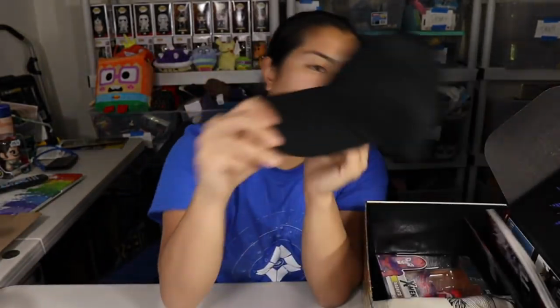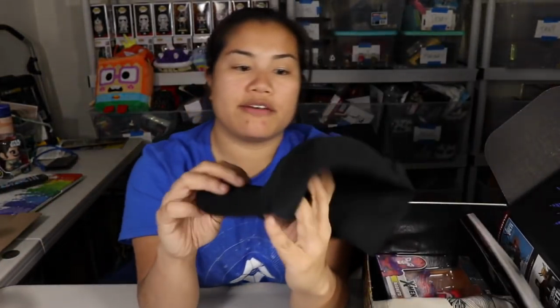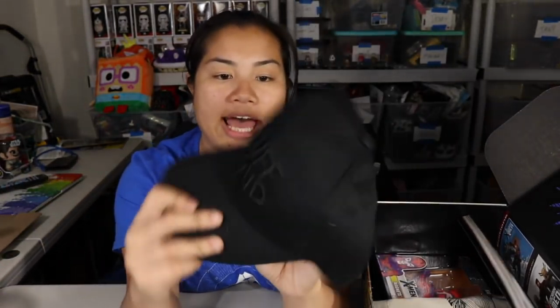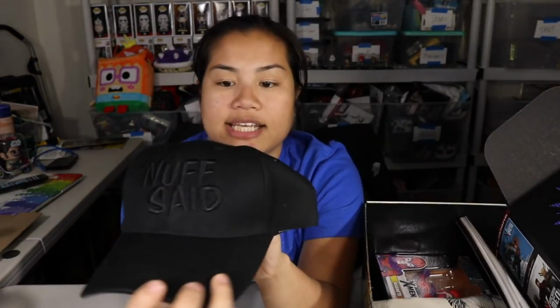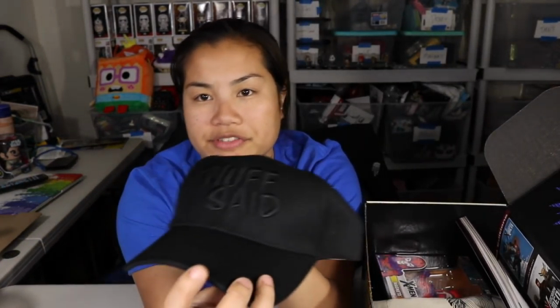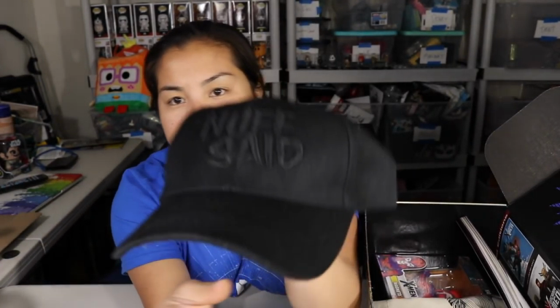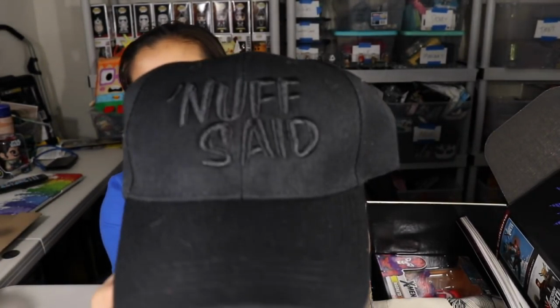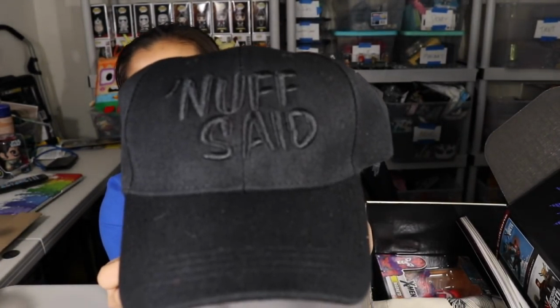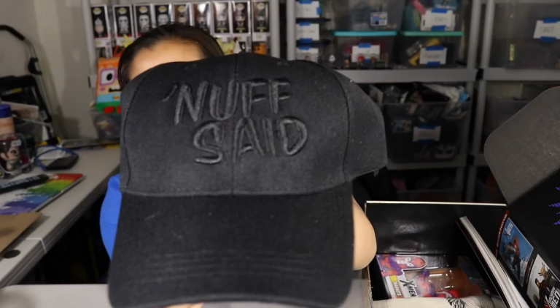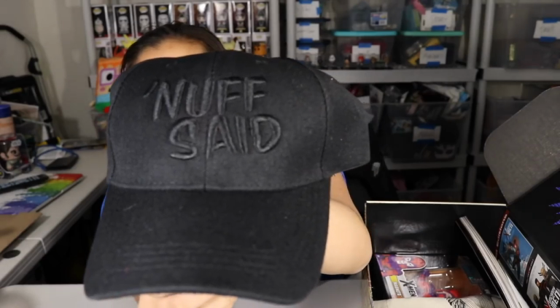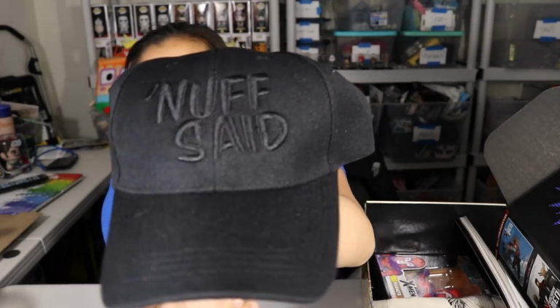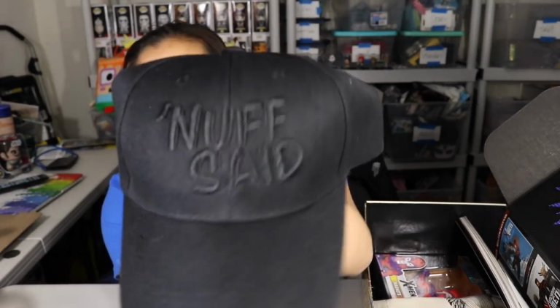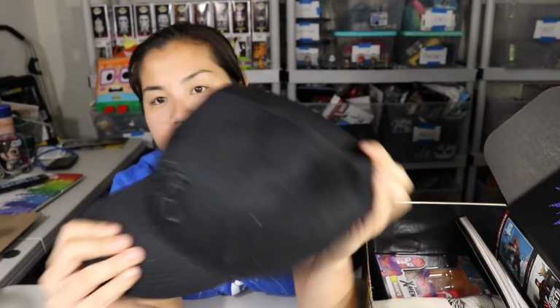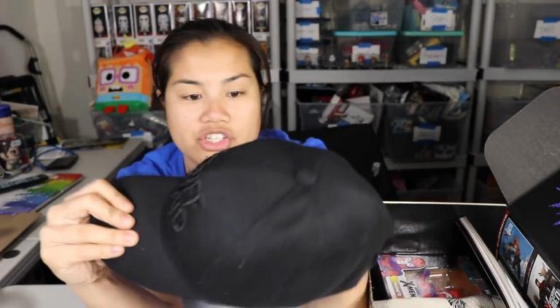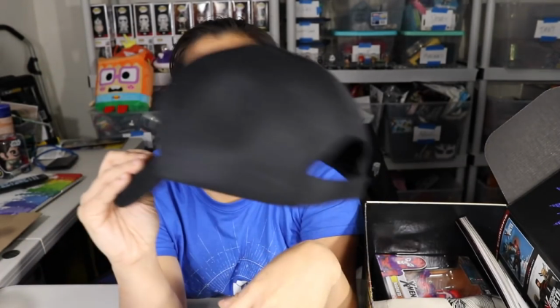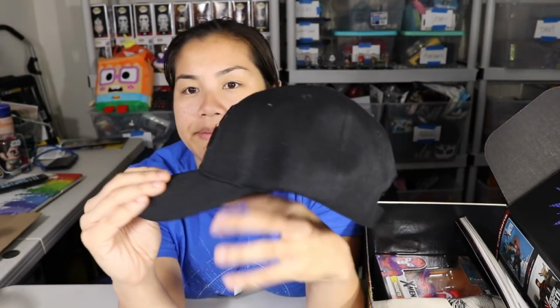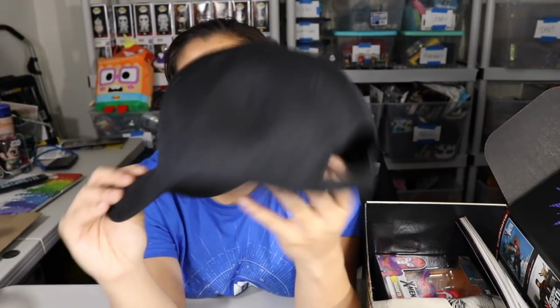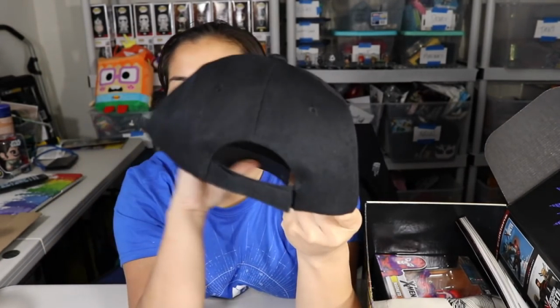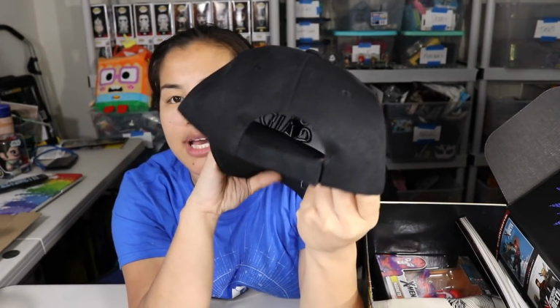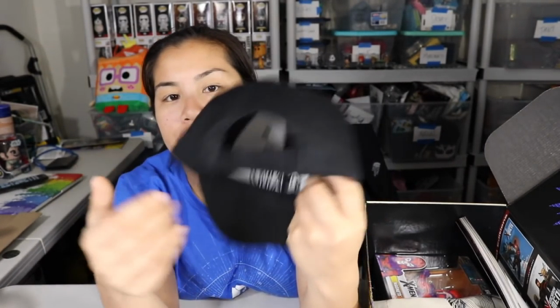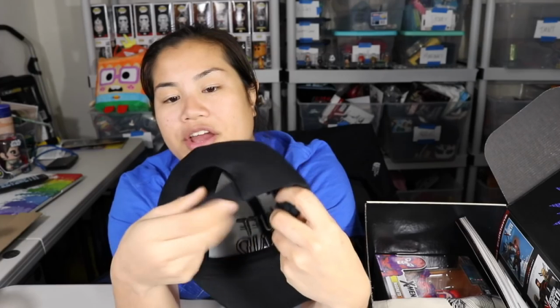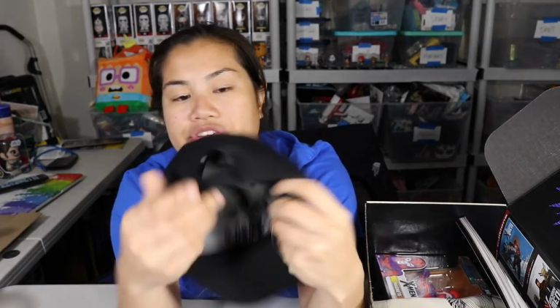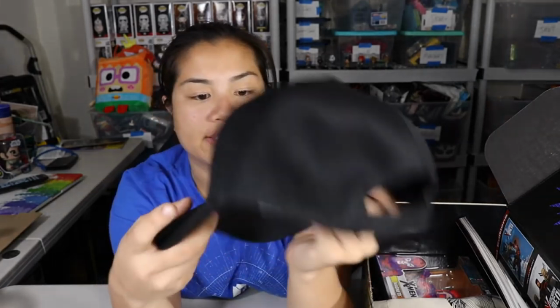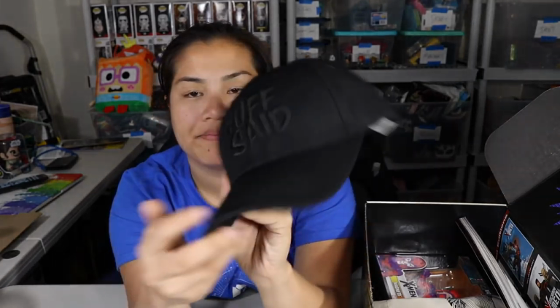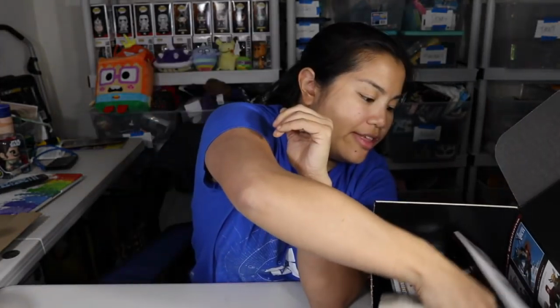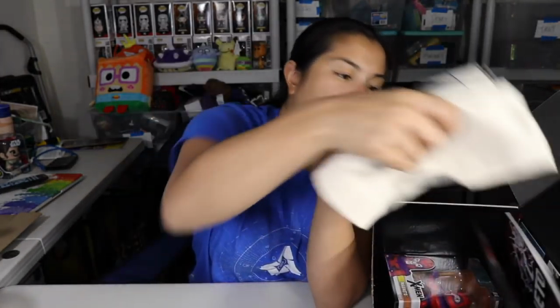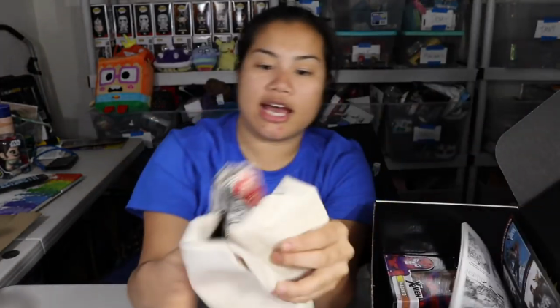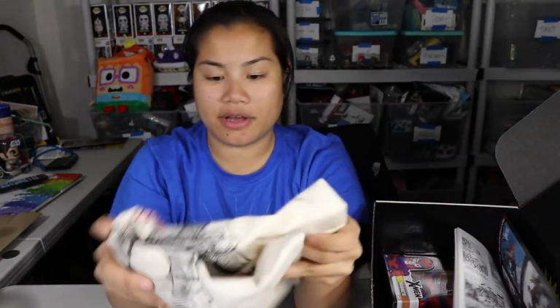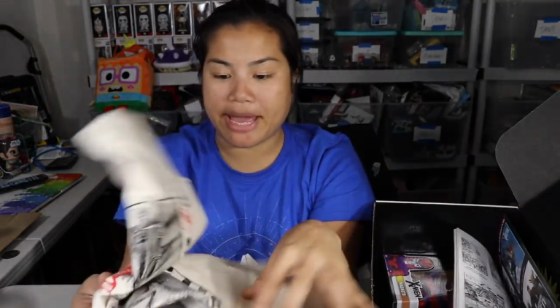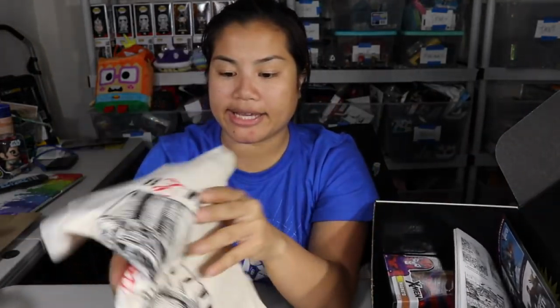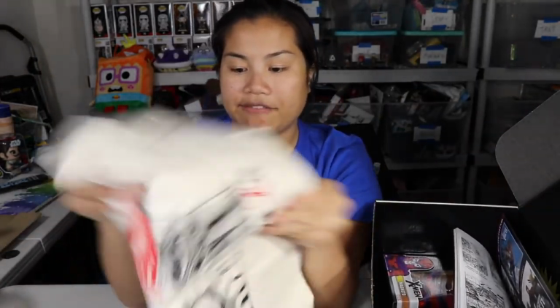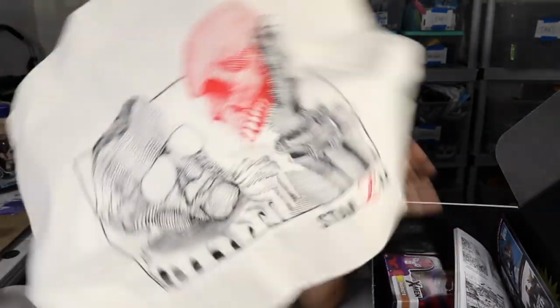Next we have a hat that says 'Nuff Said.' It's just a black baseball cap with a Velcro strap. Nothing too fancy.